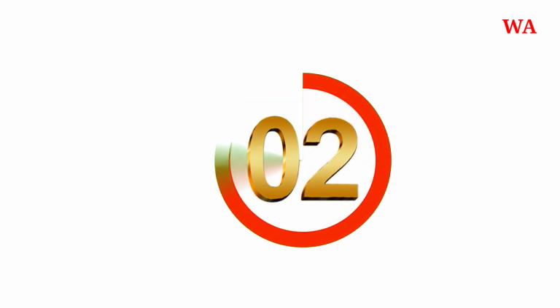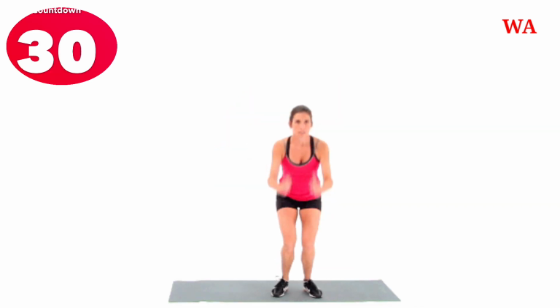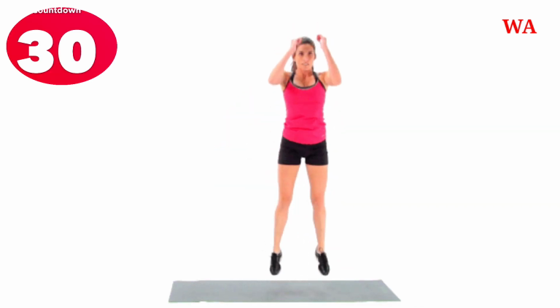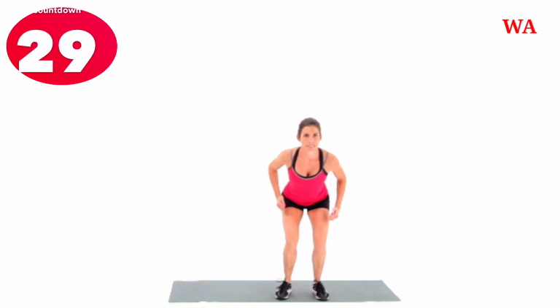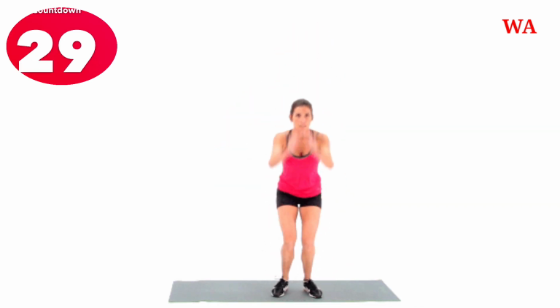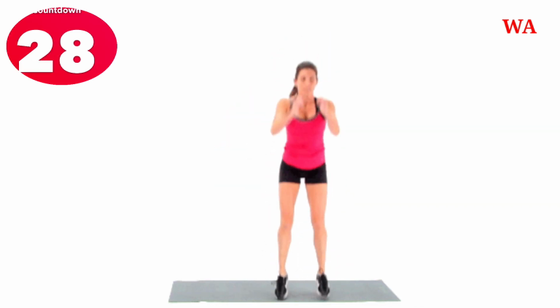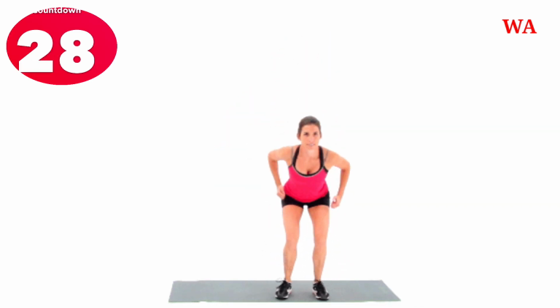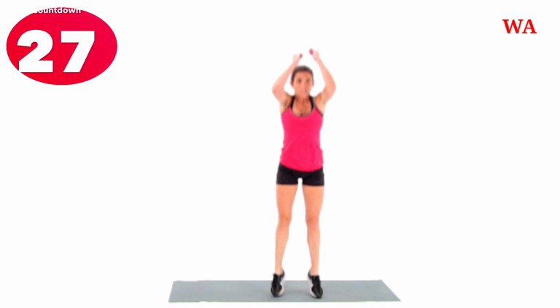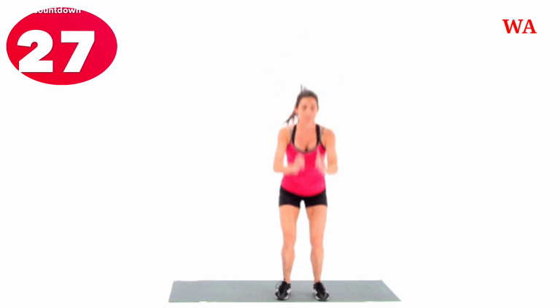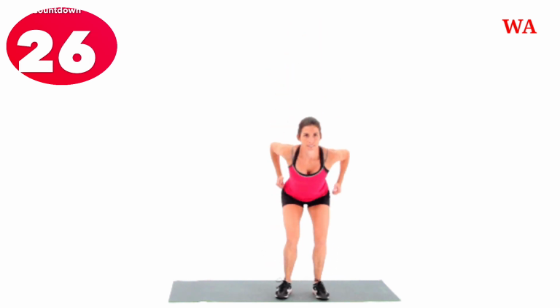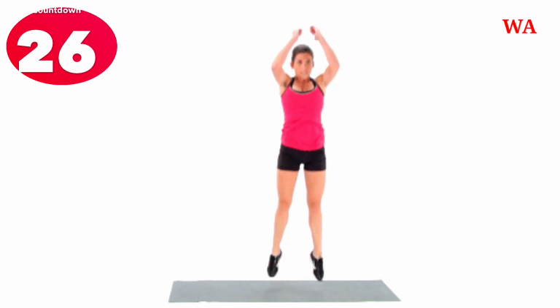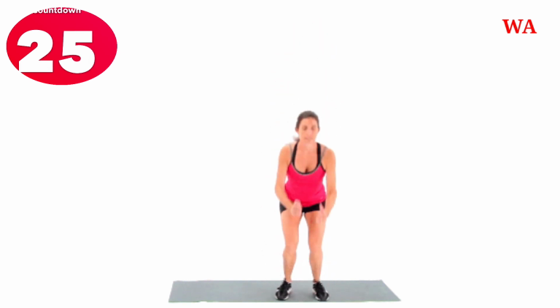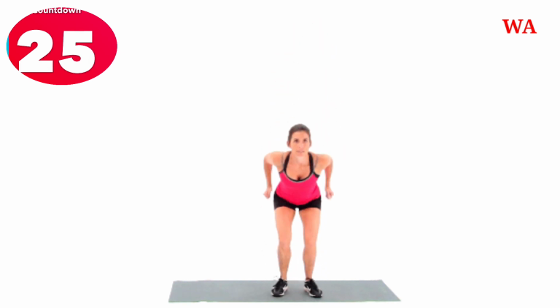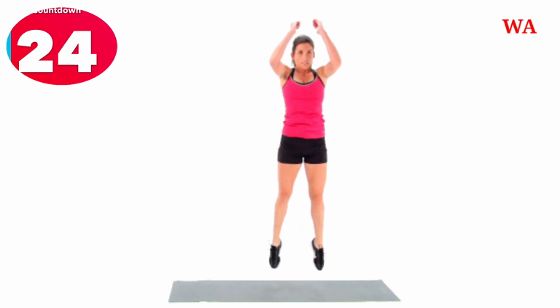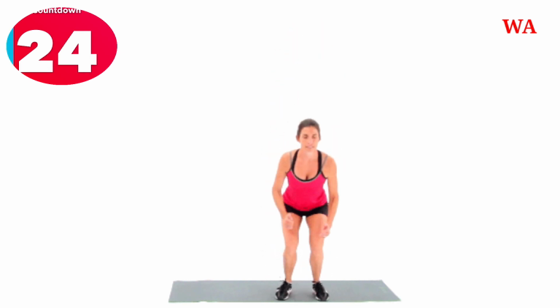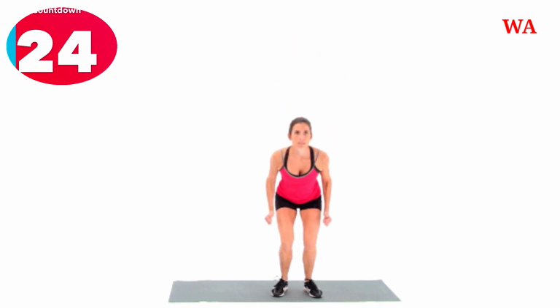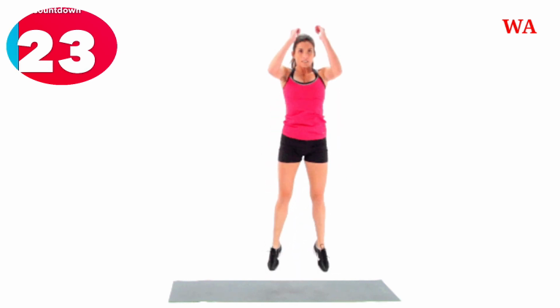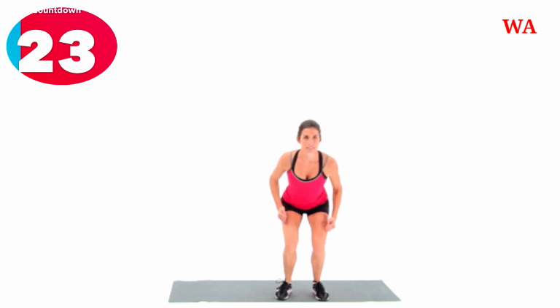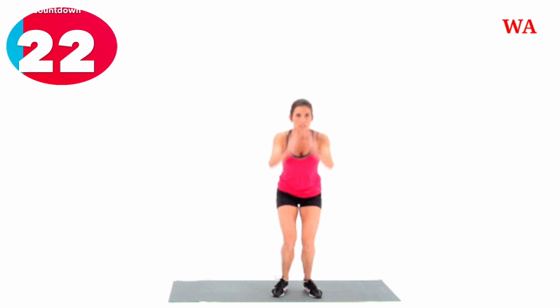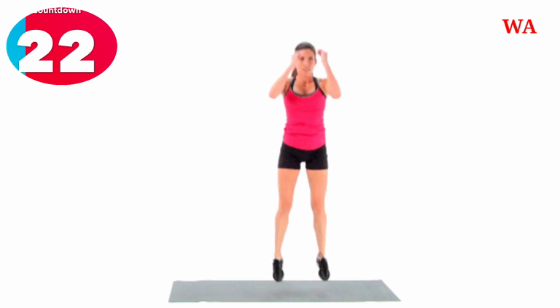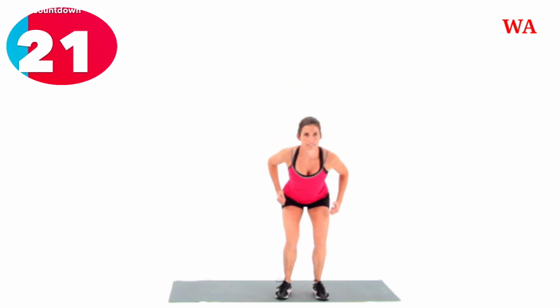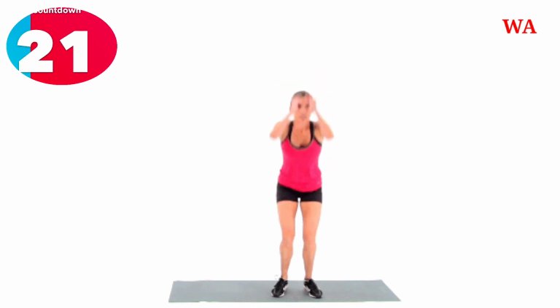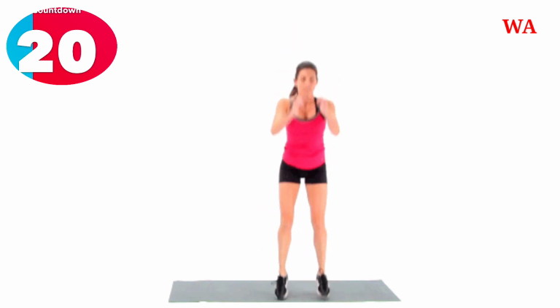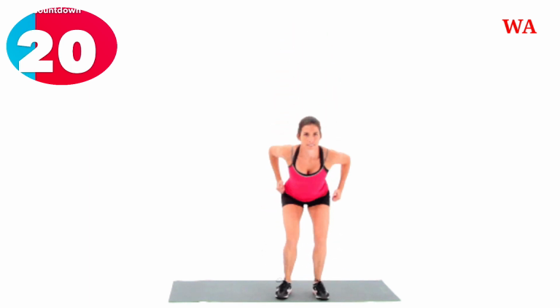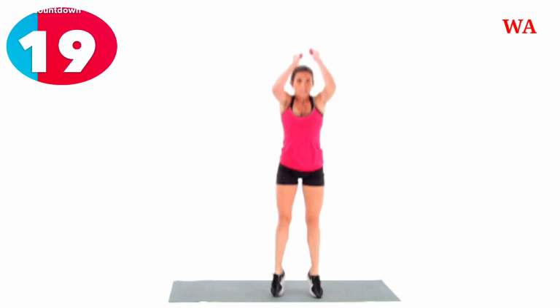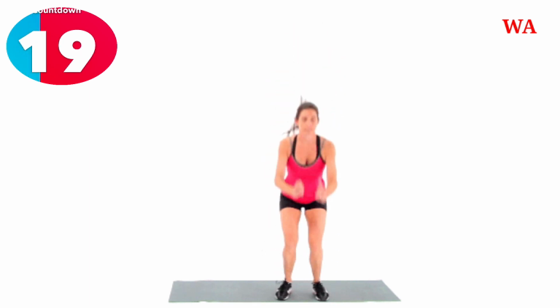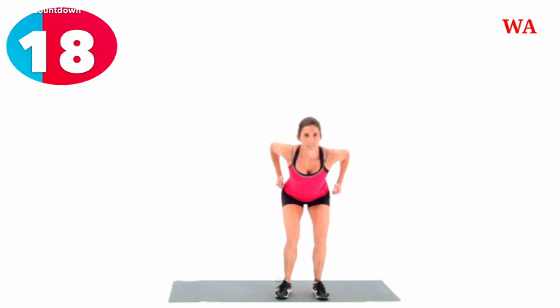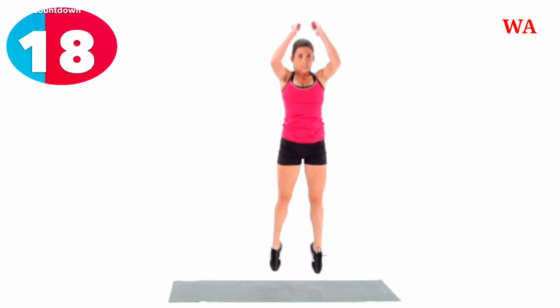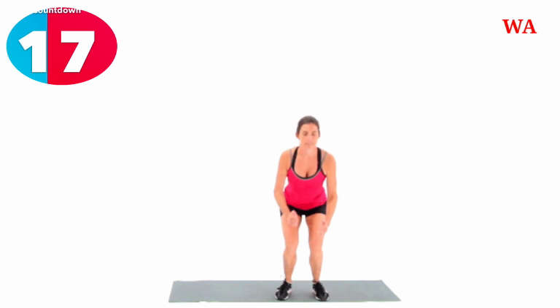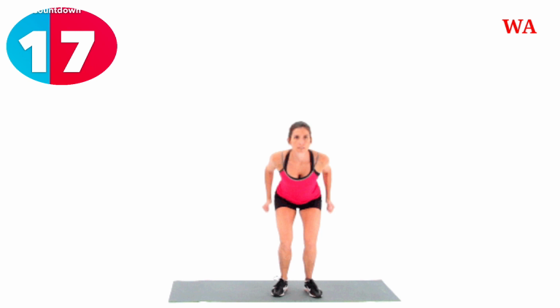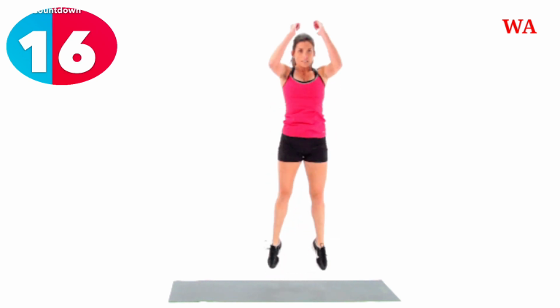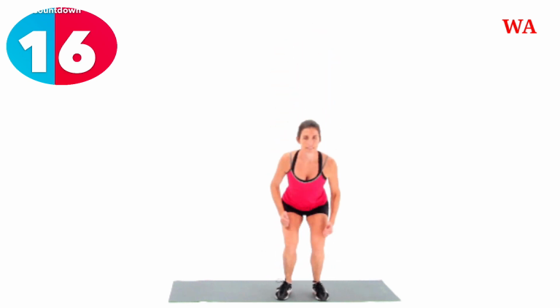30, 29, 28, 27, 26, 25, 24, 23, 22, 21, 20, 19, 18, 17, 16, 15.